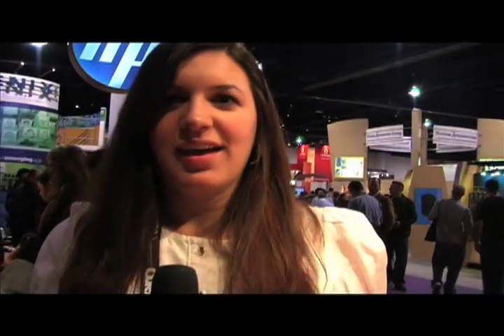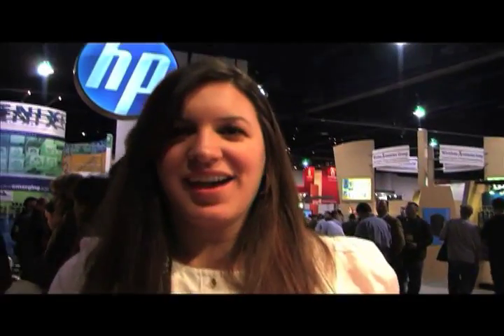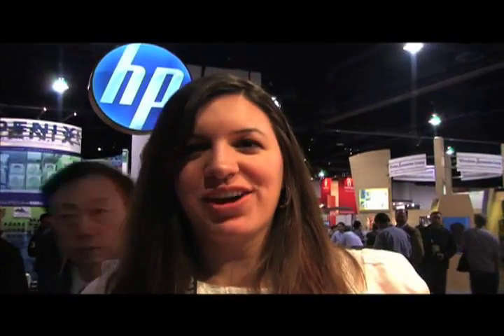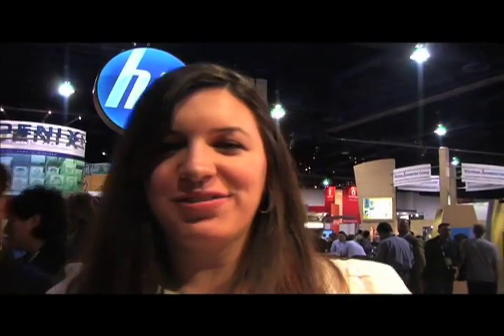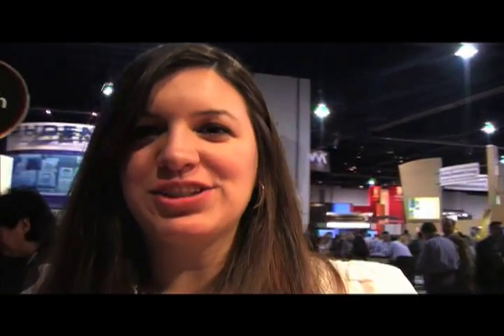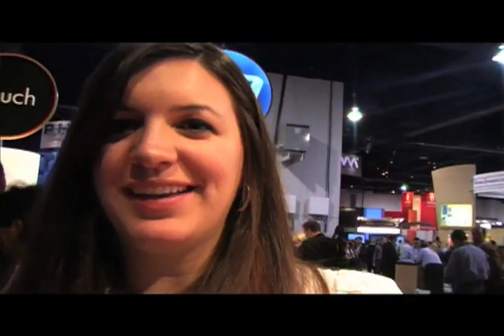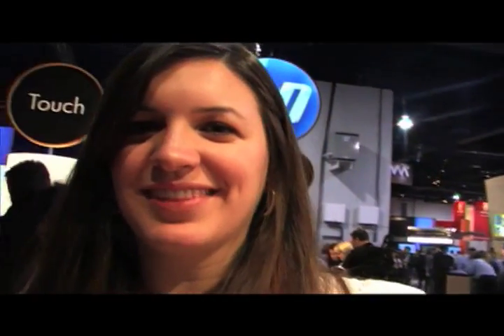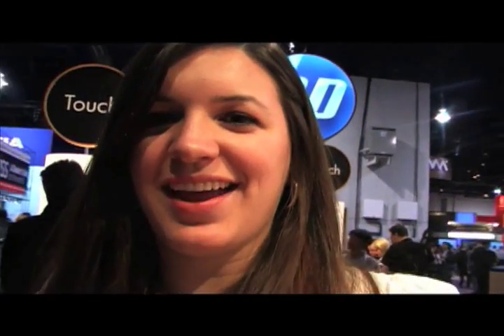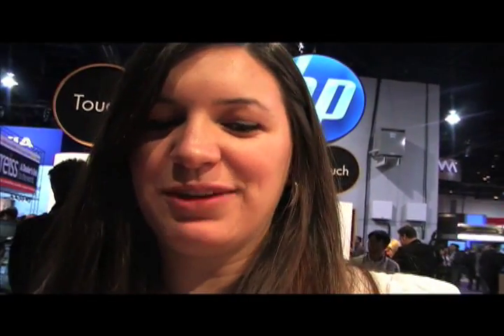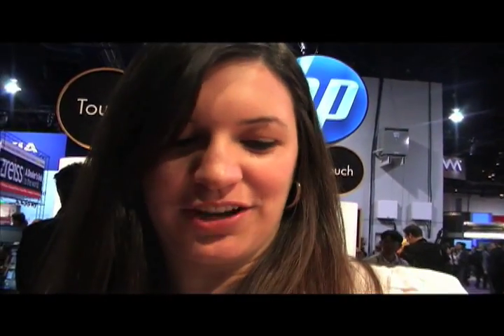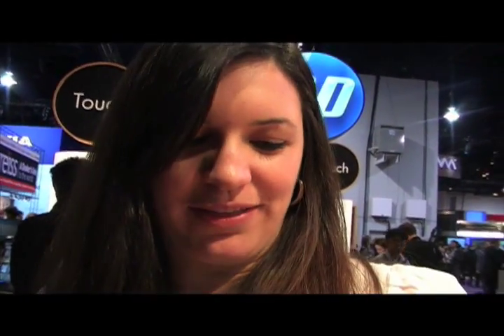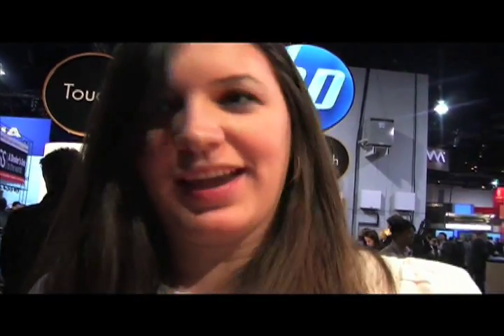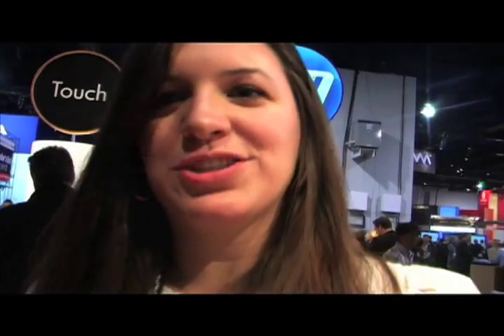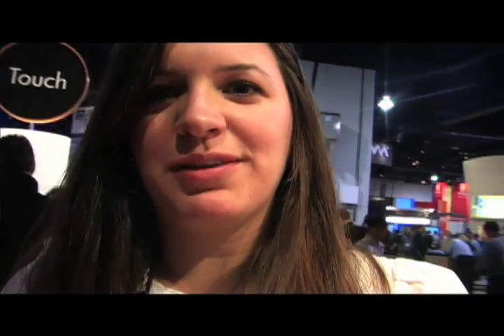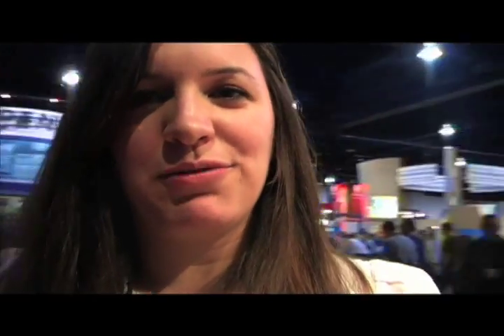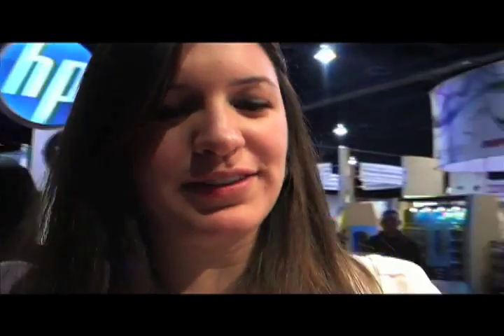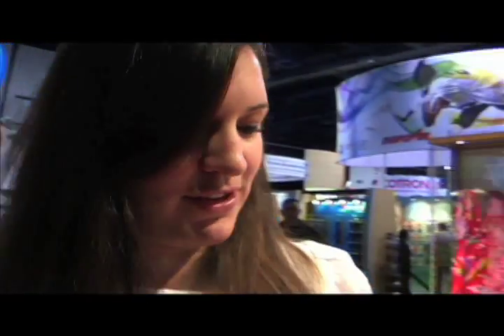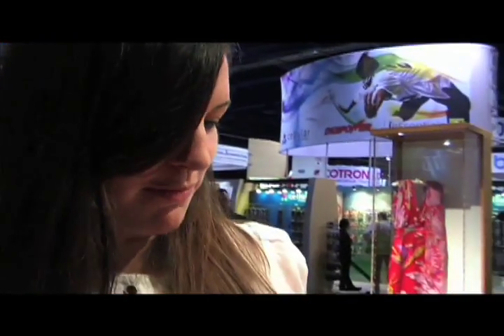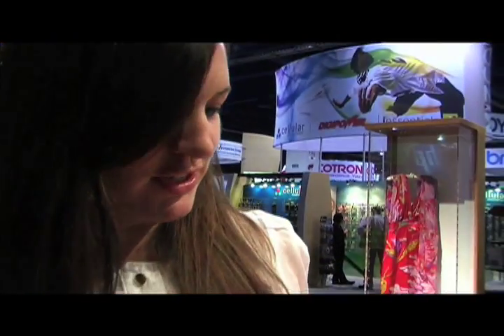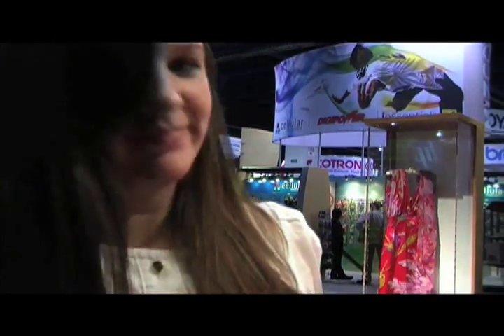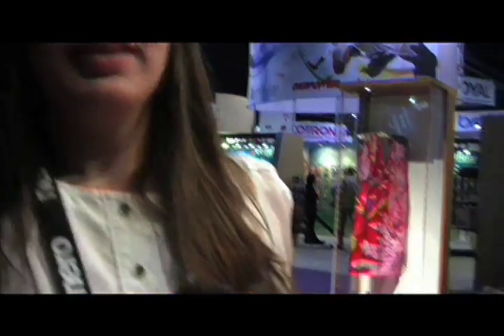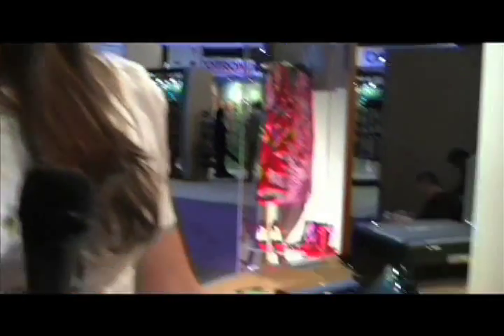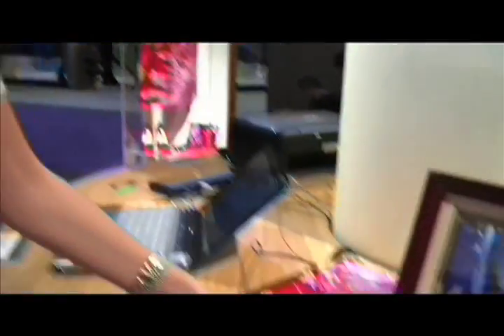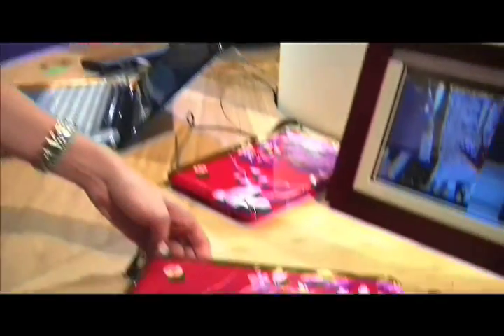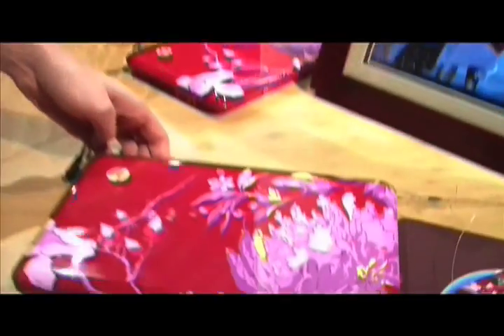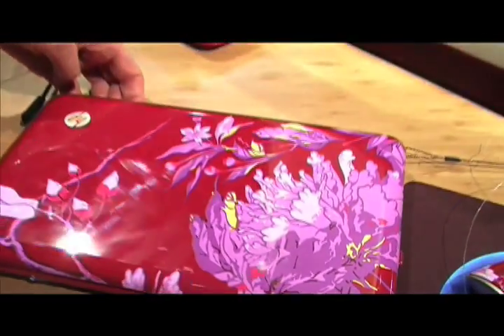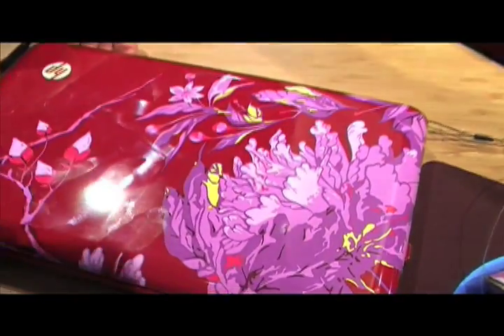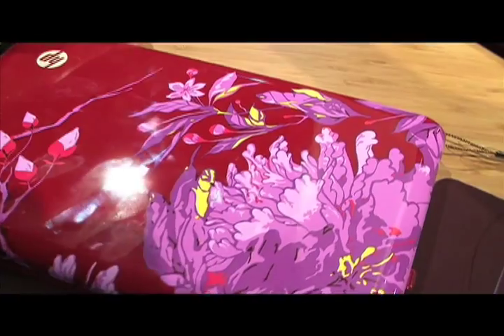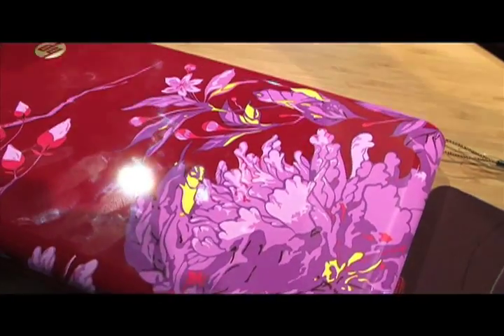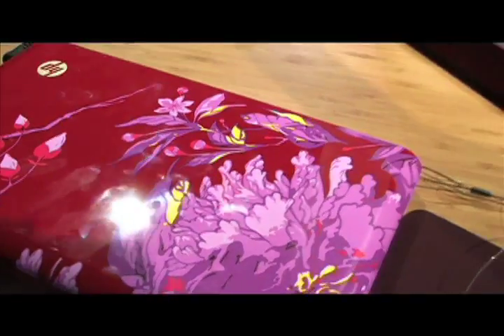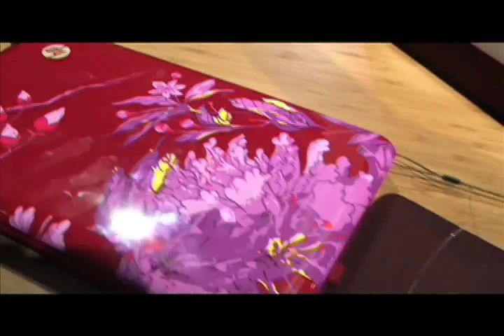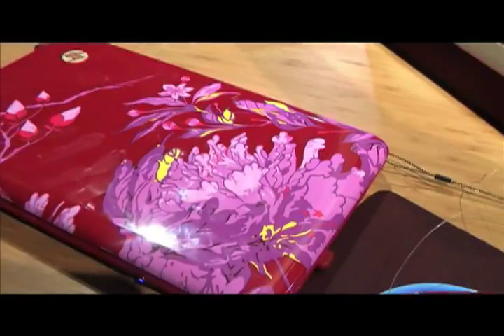Hi, I'm Greta from HP, and I am here to talk about the HP Mini 1000 Vivian Tam Edition, which was inspired by Vivian Tam's 2009 collection.